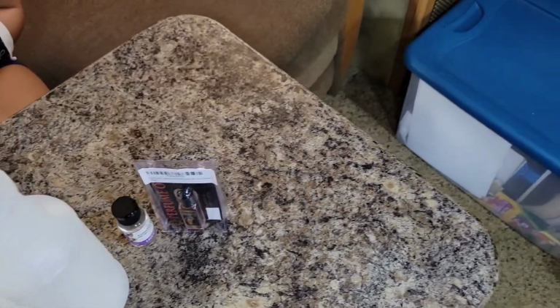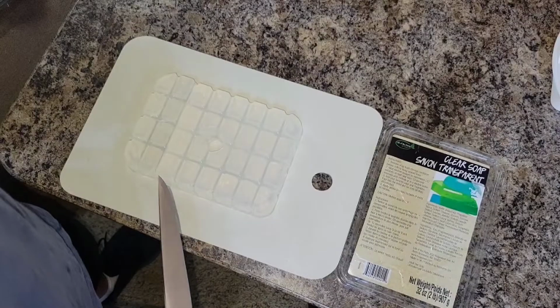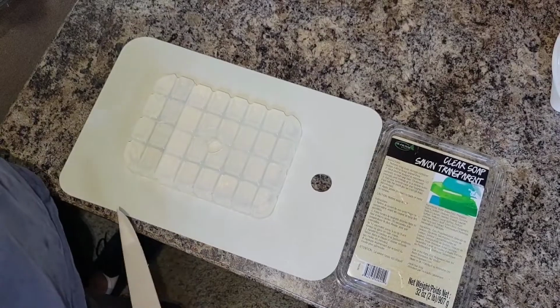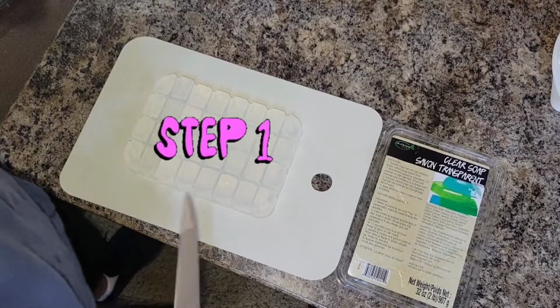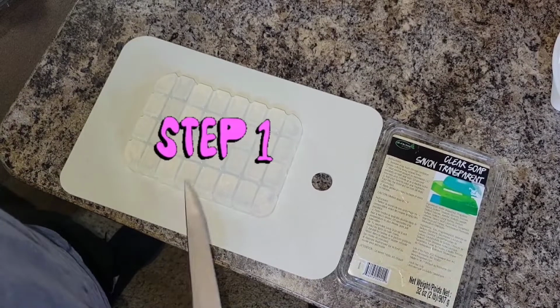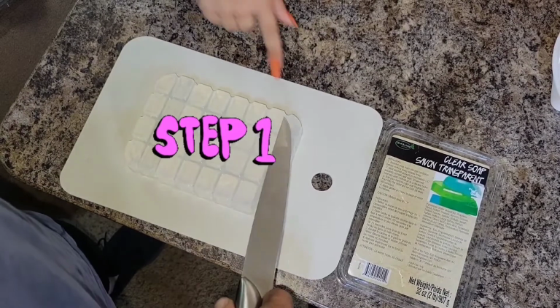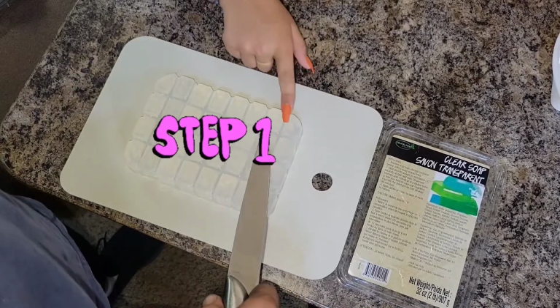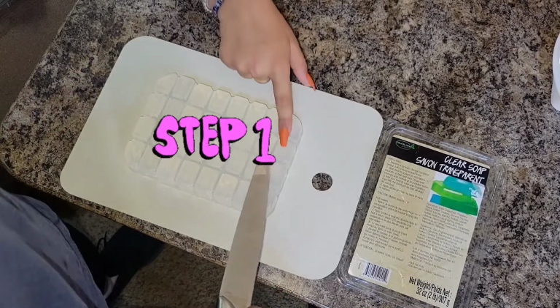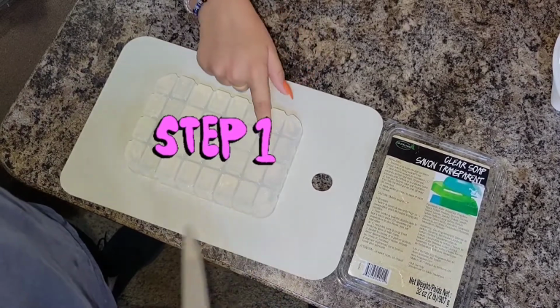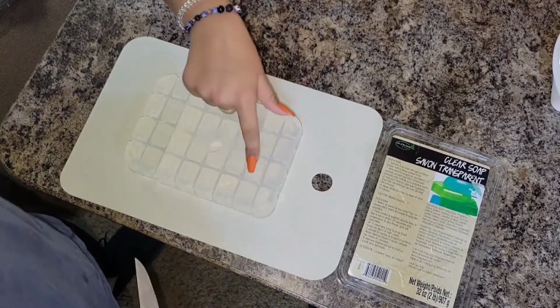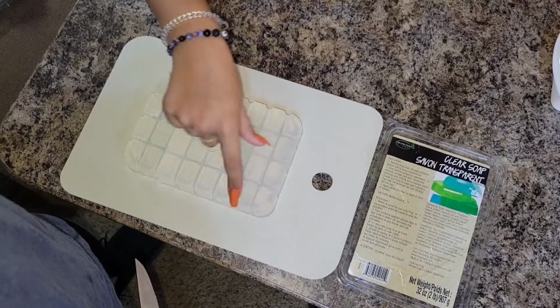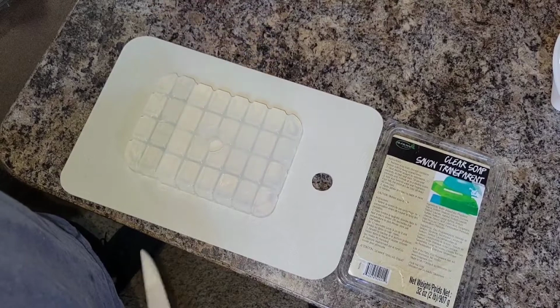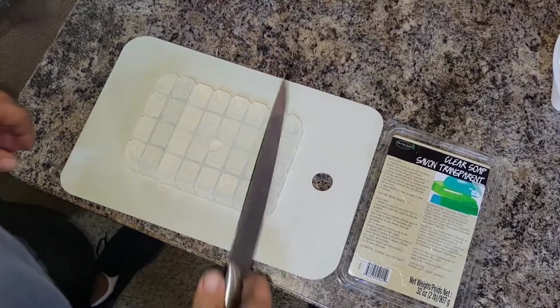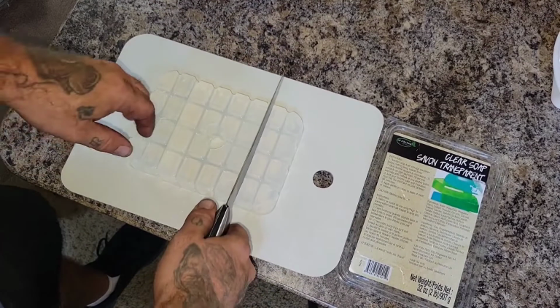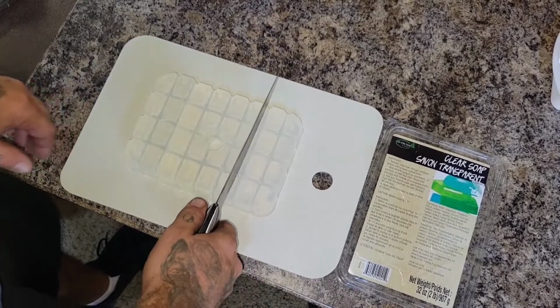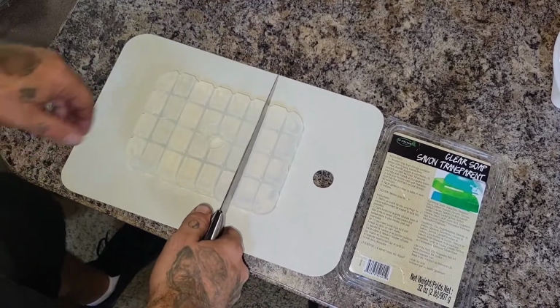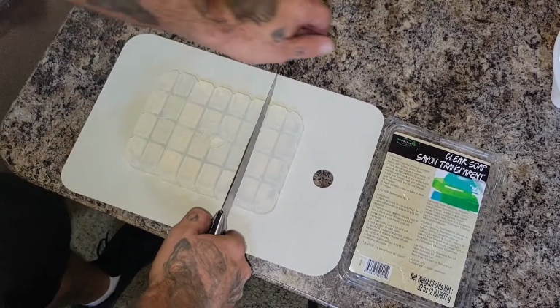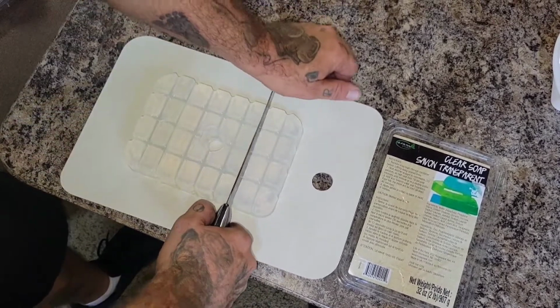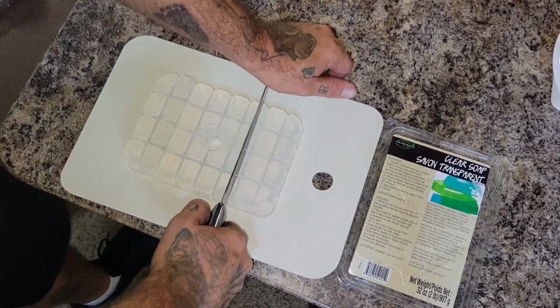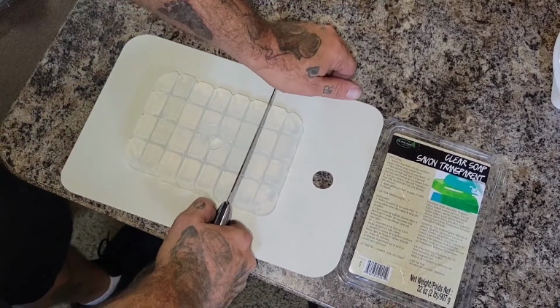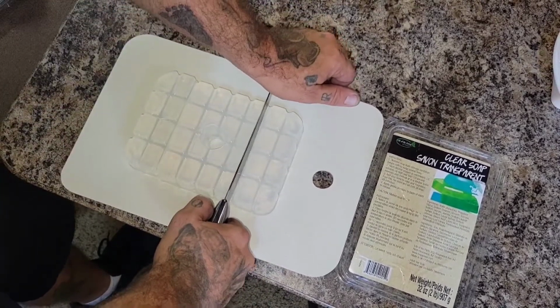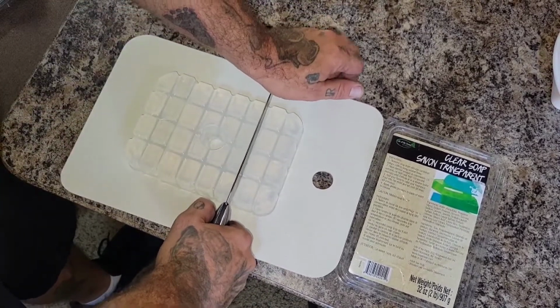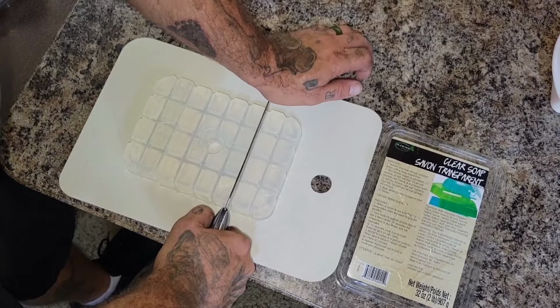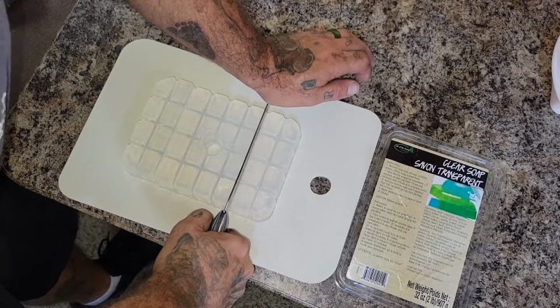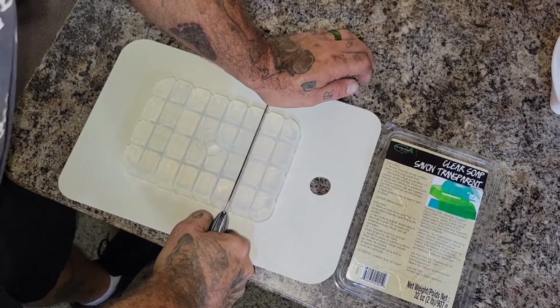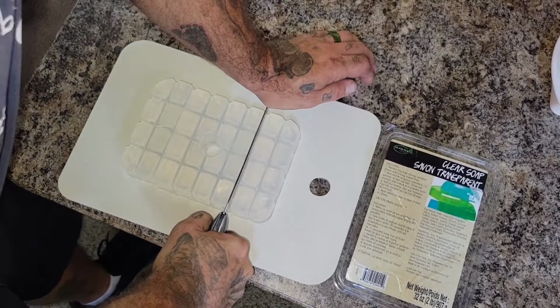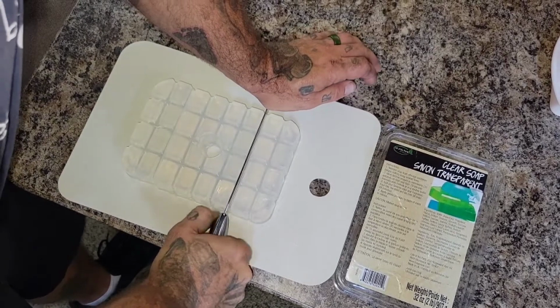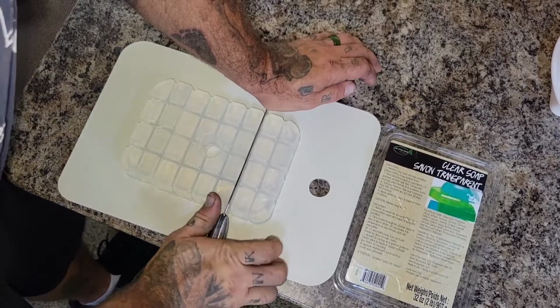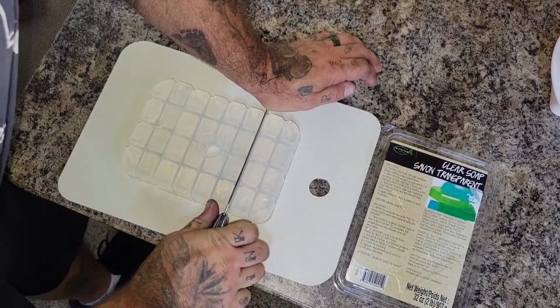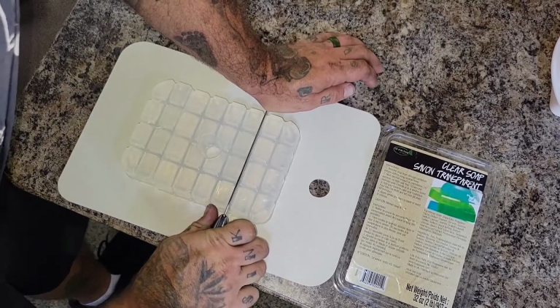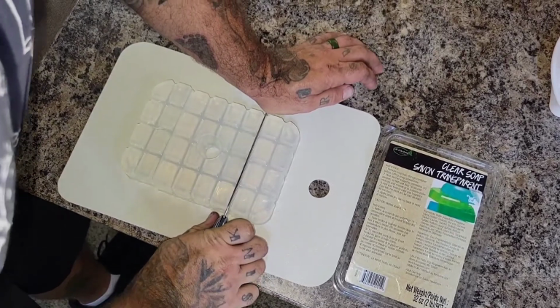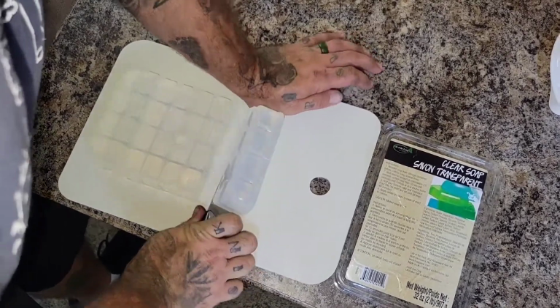For step one, you need to cut eight cubes for your soap. You're going to need a parent to do this, and it's super hard.